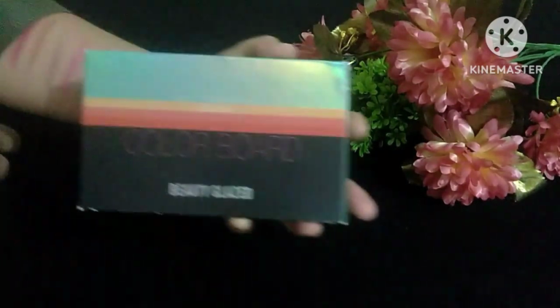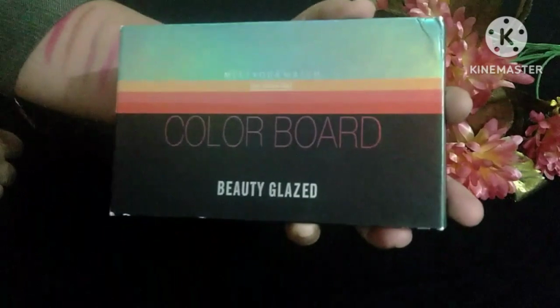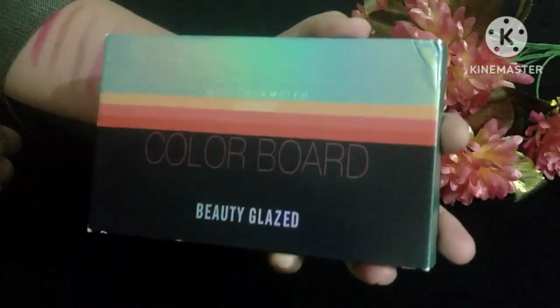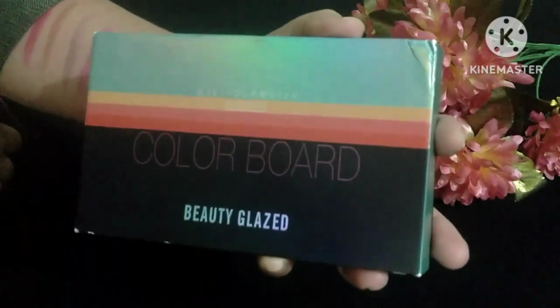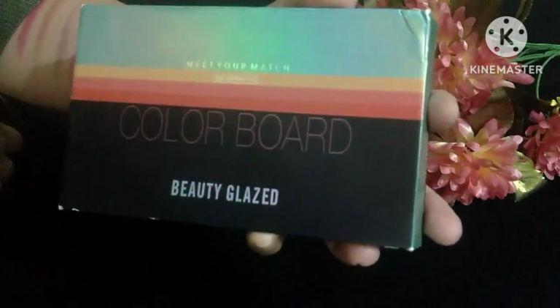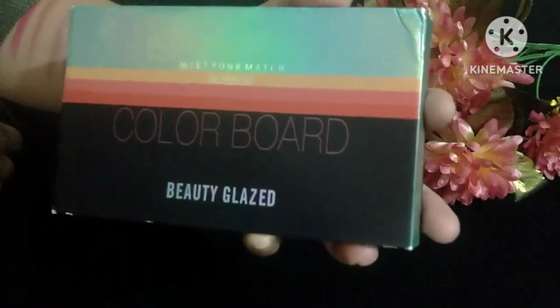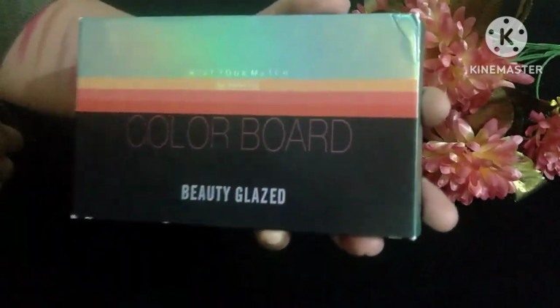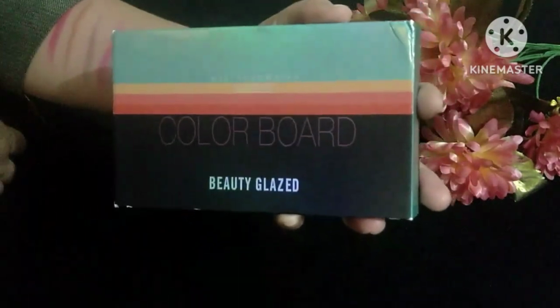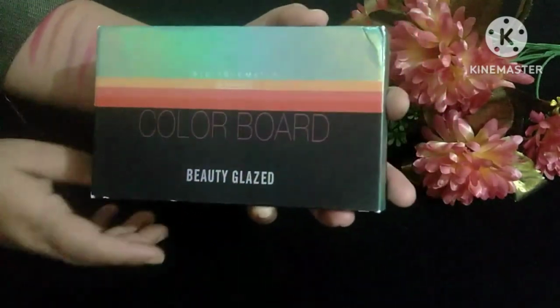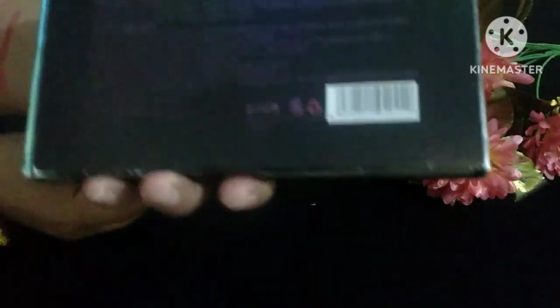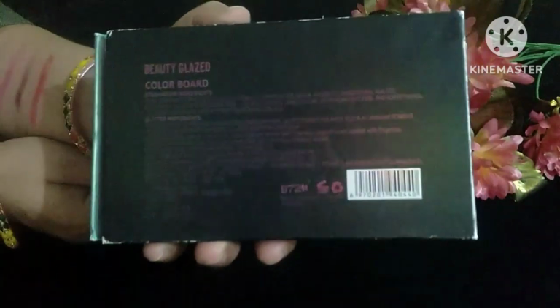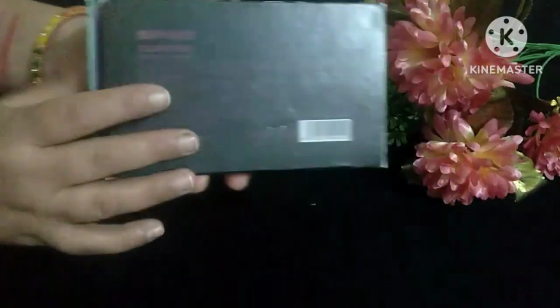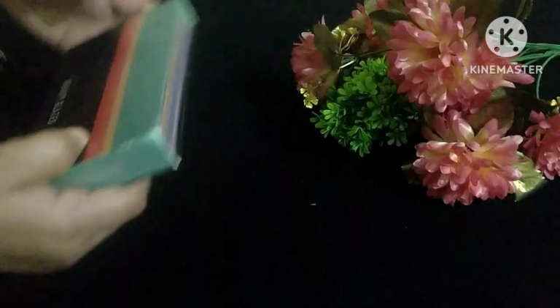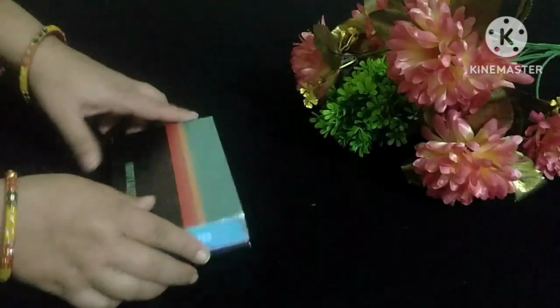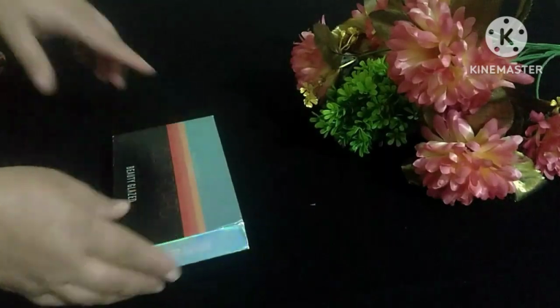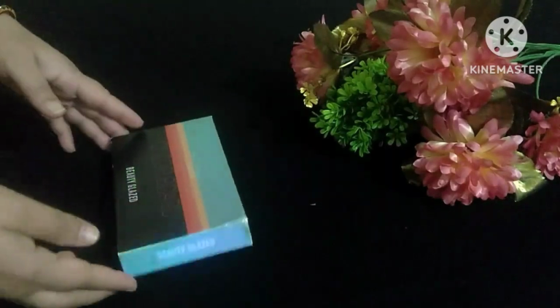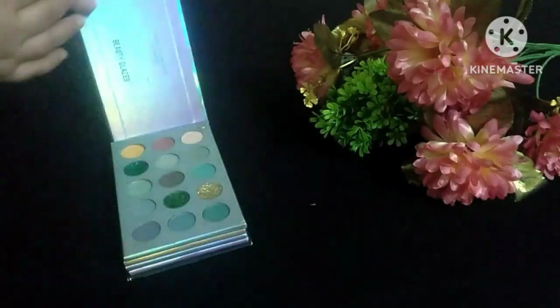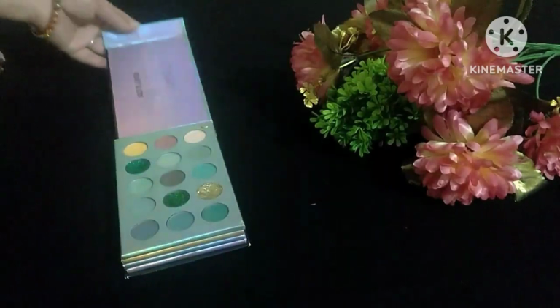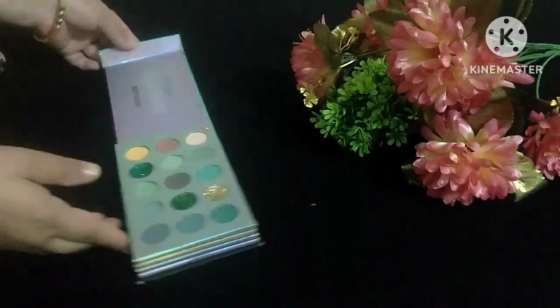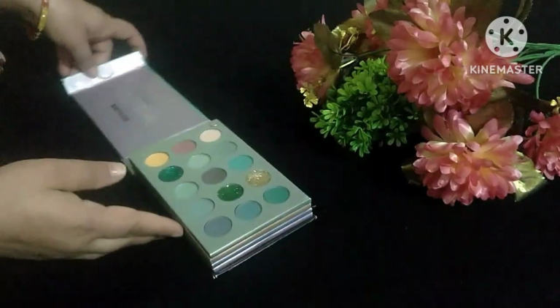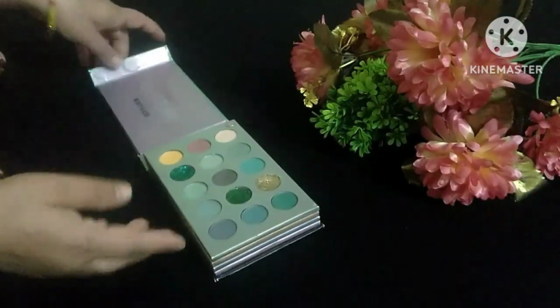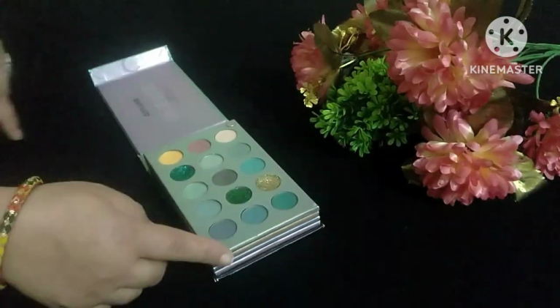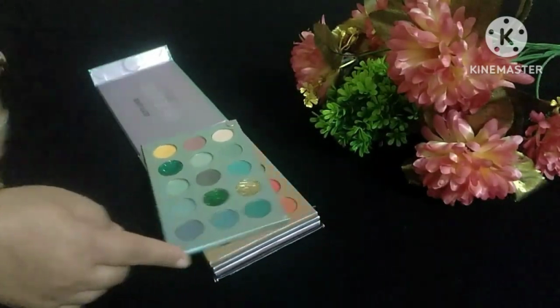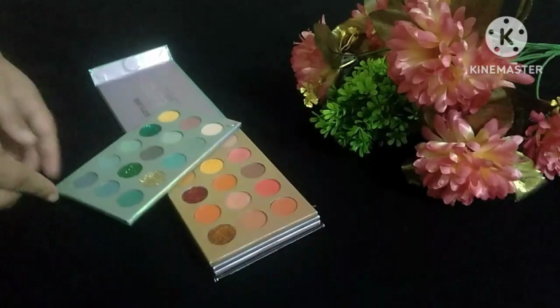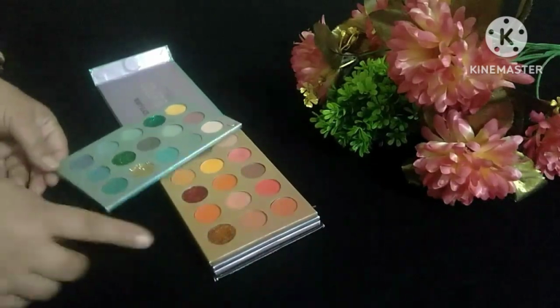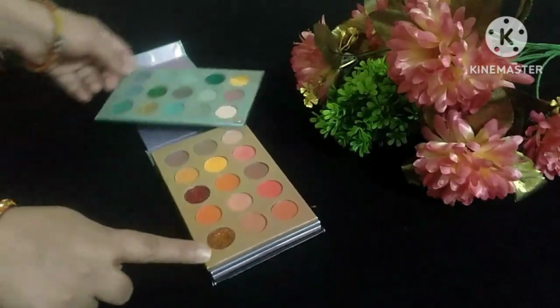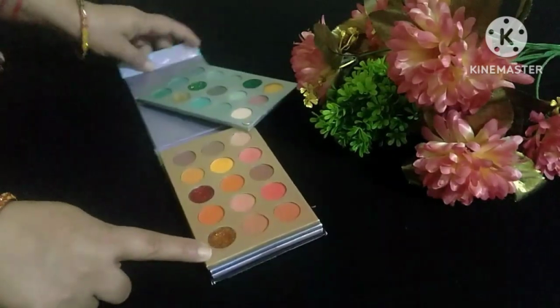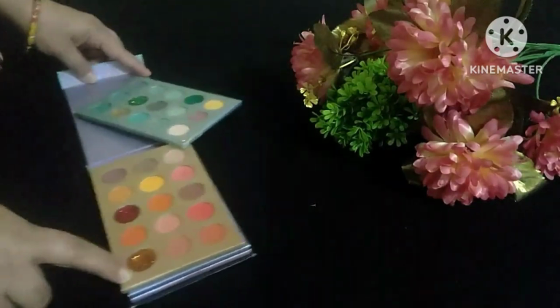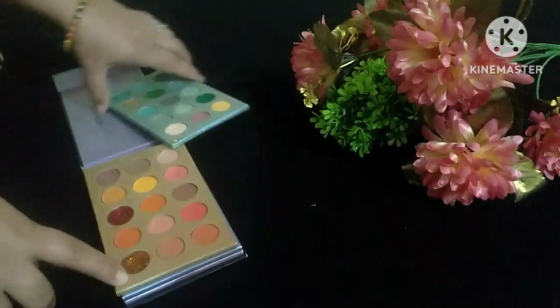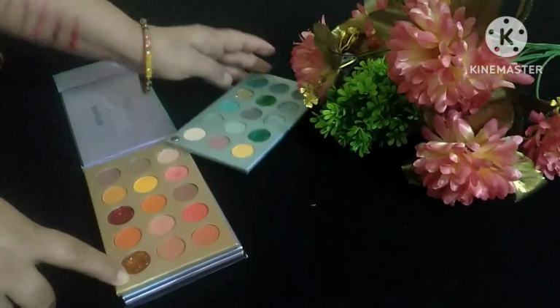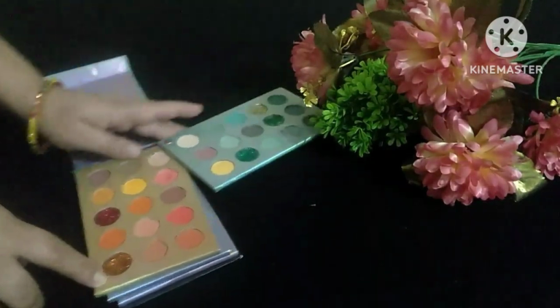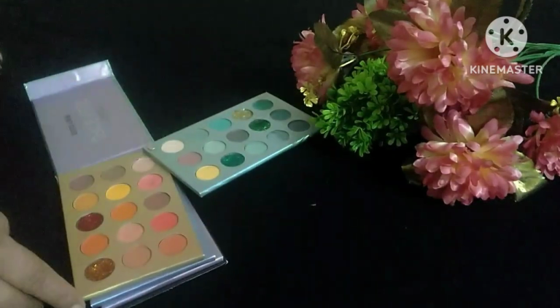I'm going to review the Colorboard Beauty Glaze Eyeshadow Palette. This is the packaging. Let's see how the palette is inside. You can see there are 4 palettes in the set.